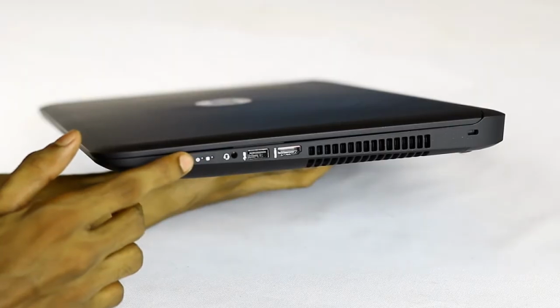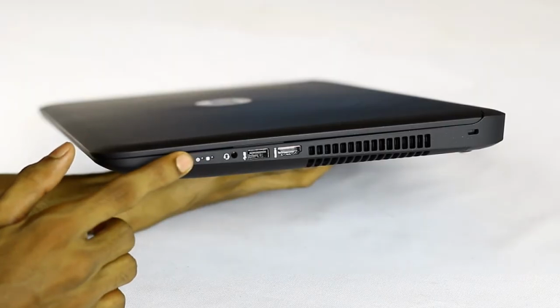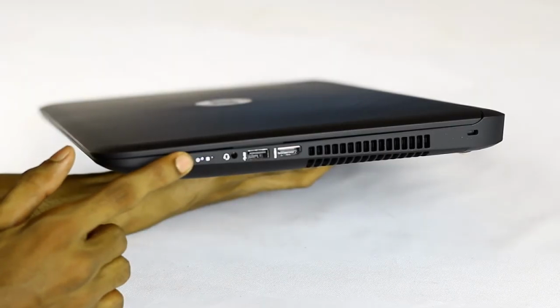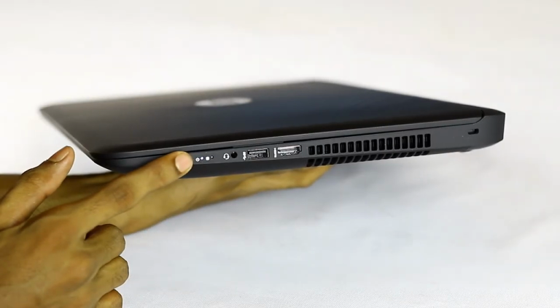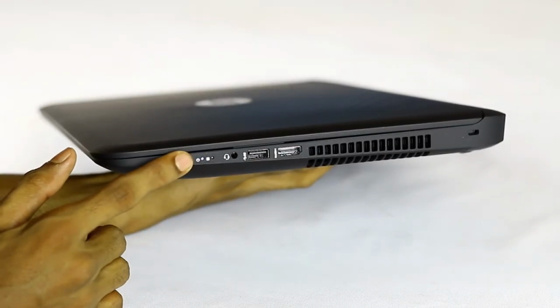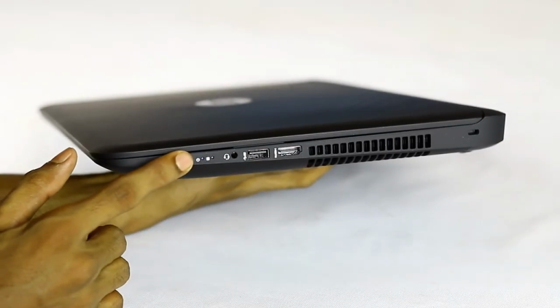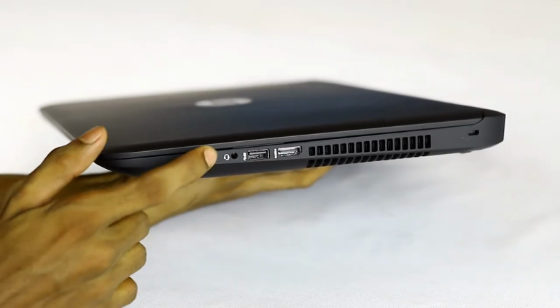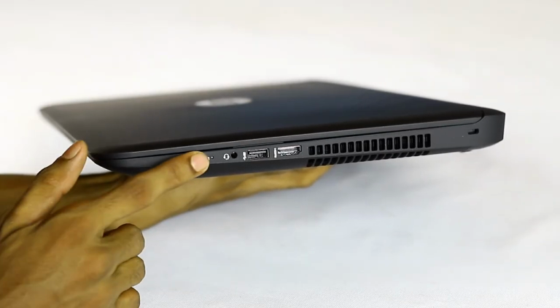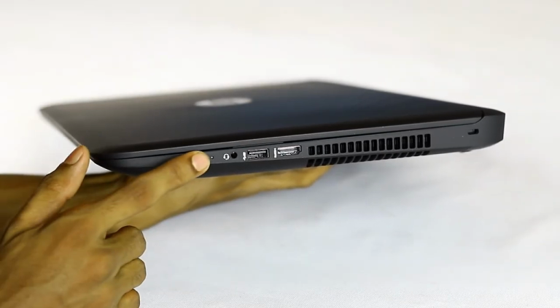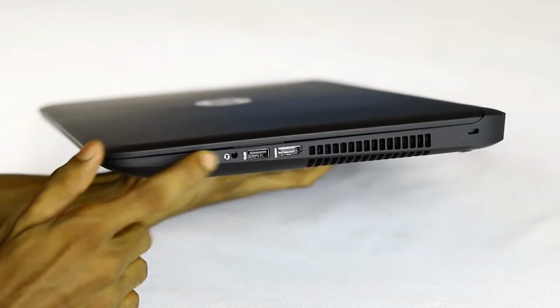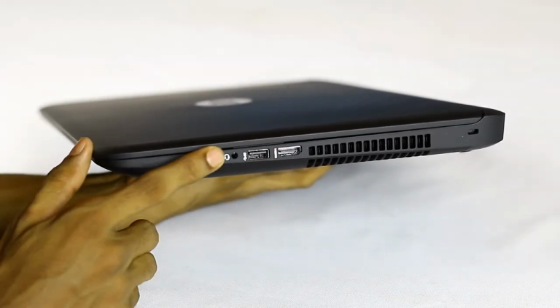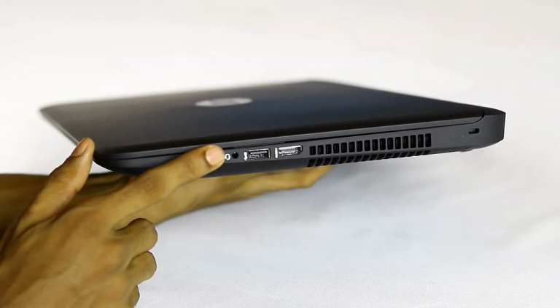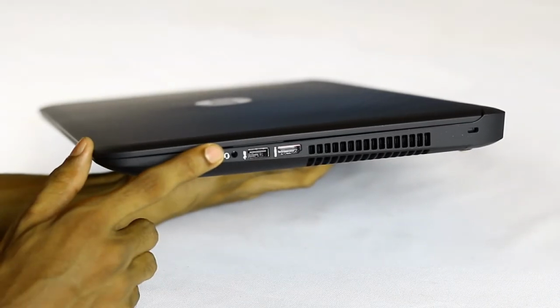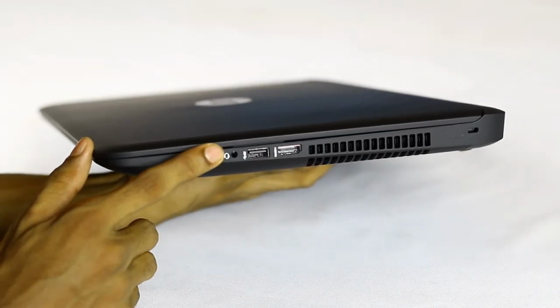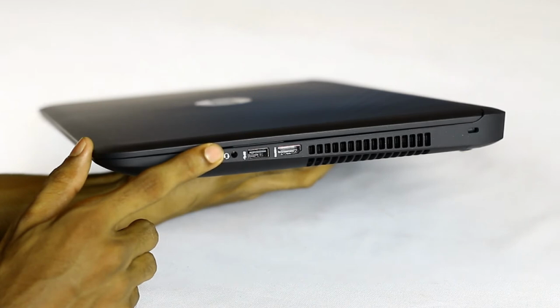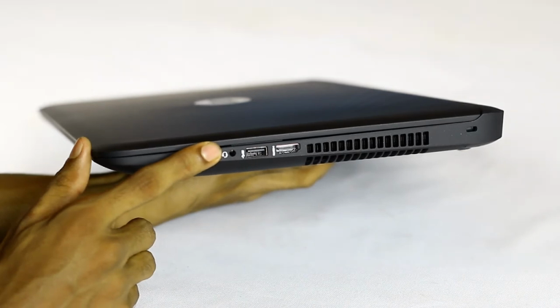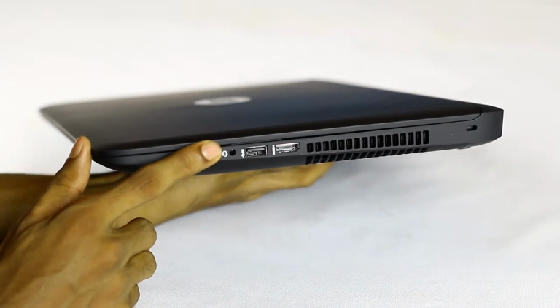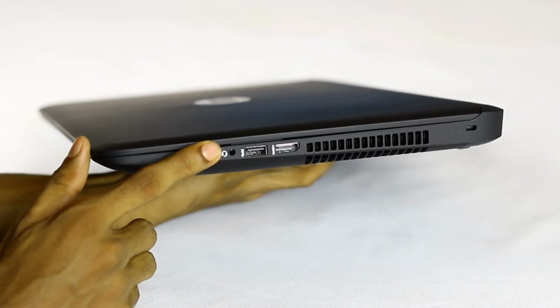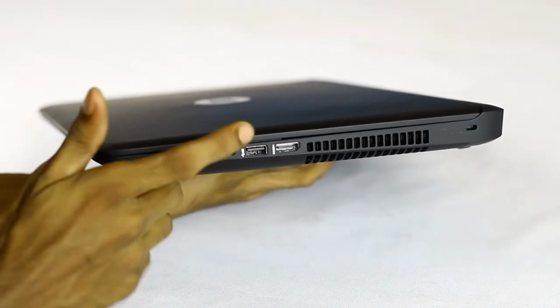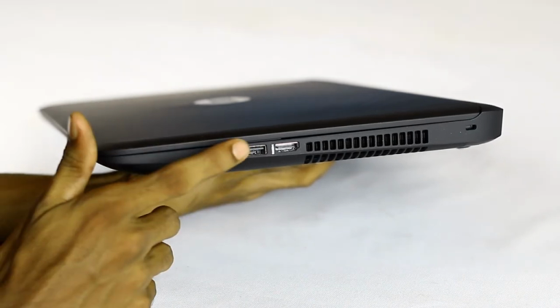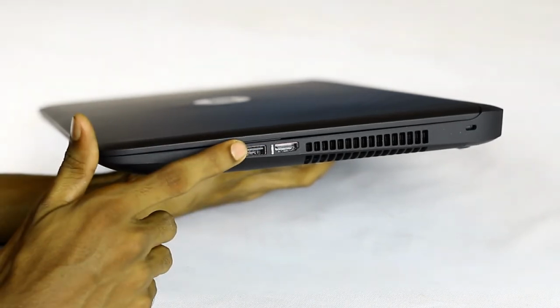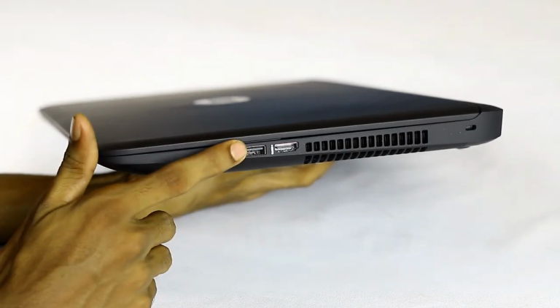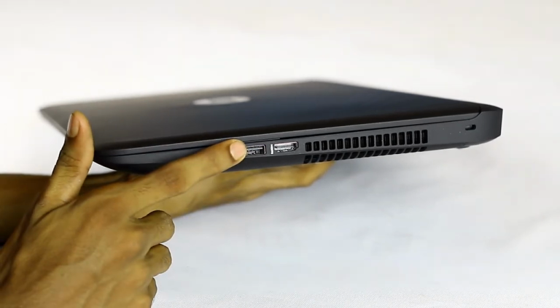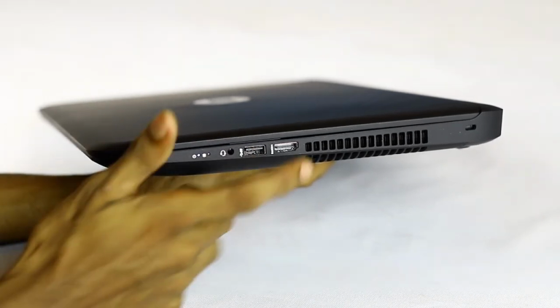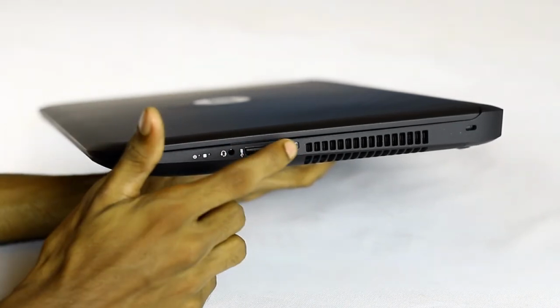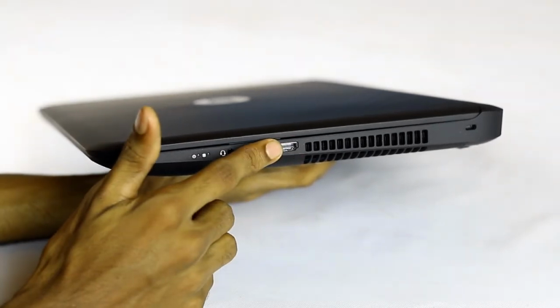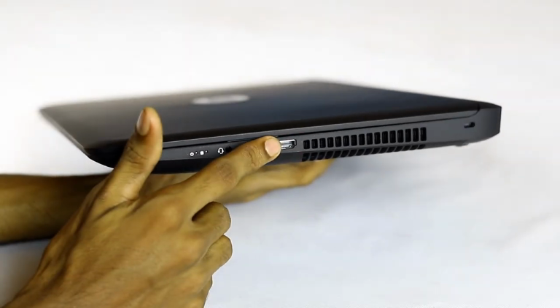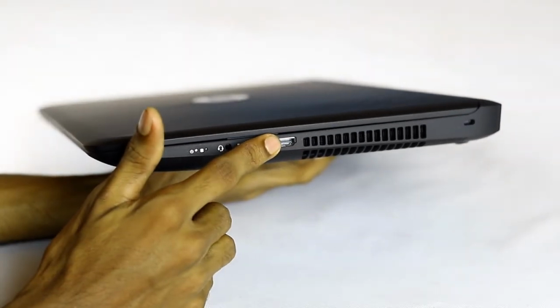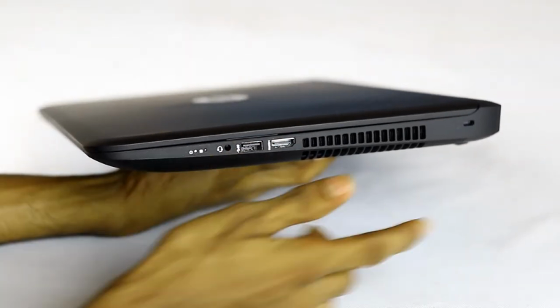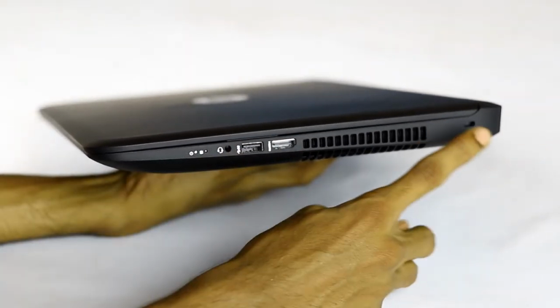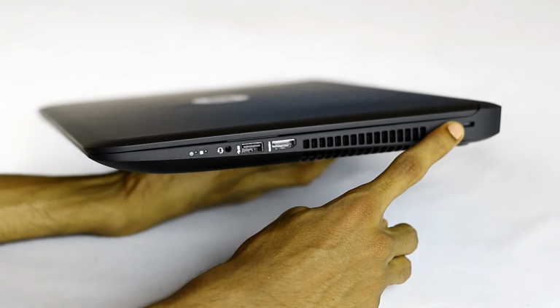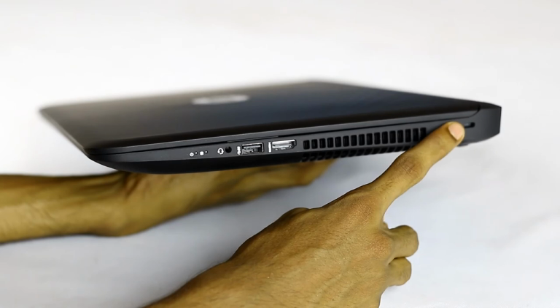This is the power LED. This is the hard drive LED and combo 3.5mm jack. This is another USB 3.0 port. This is the HDMI output port. This is the lock socket.